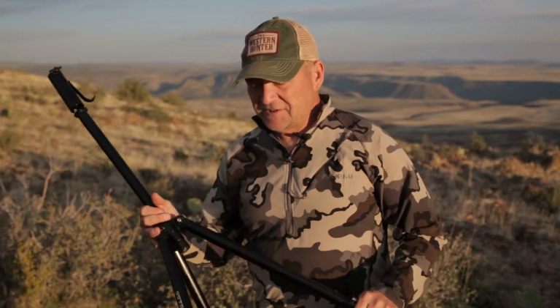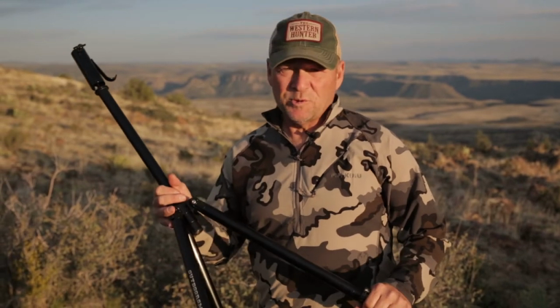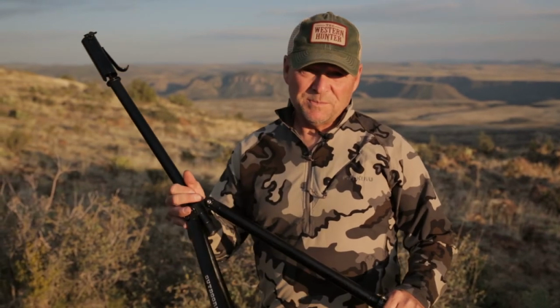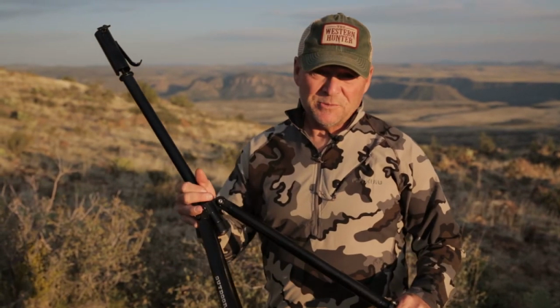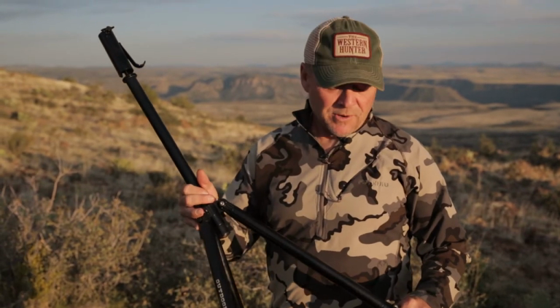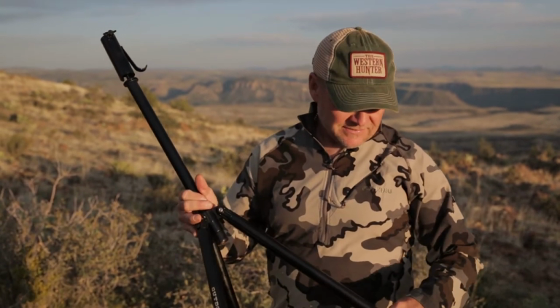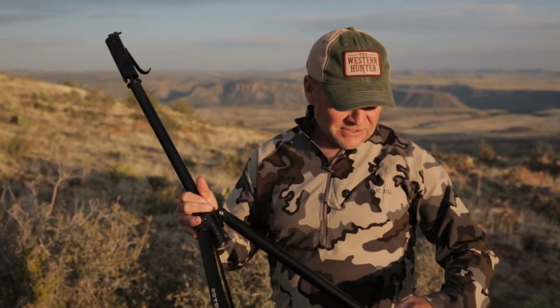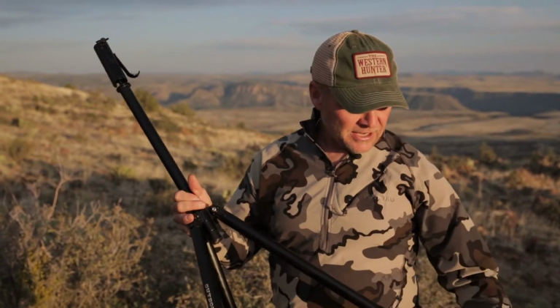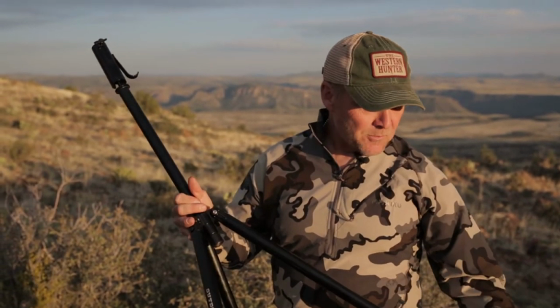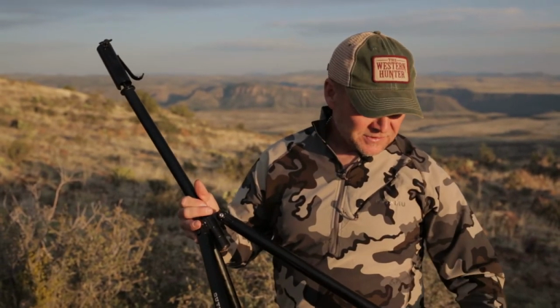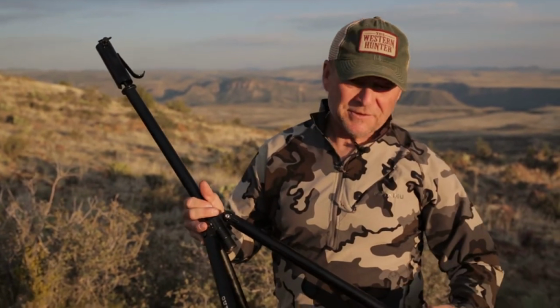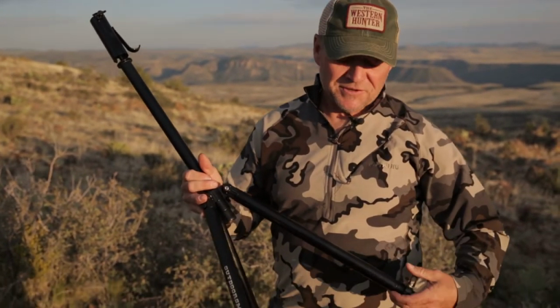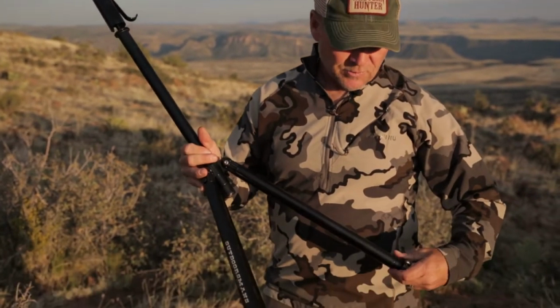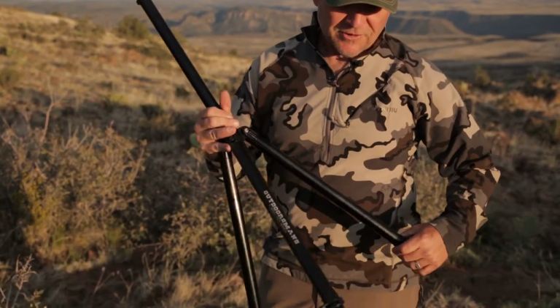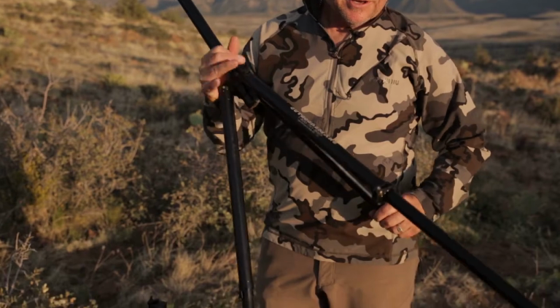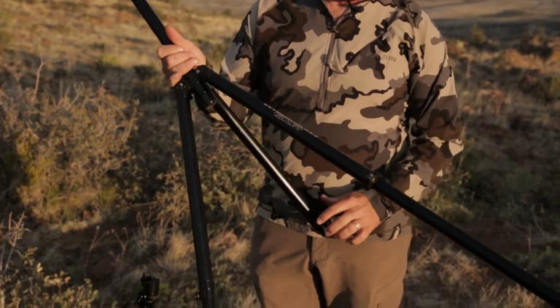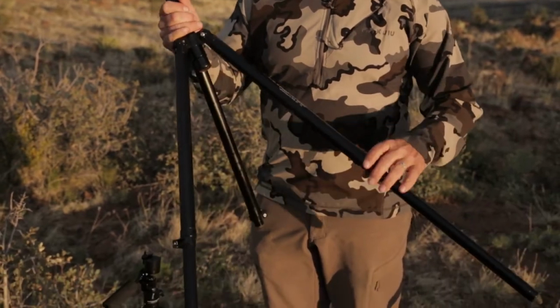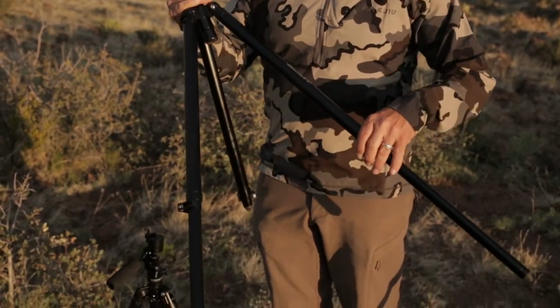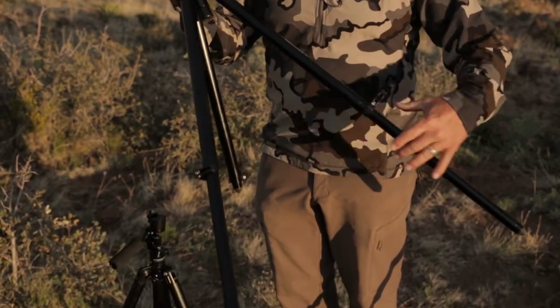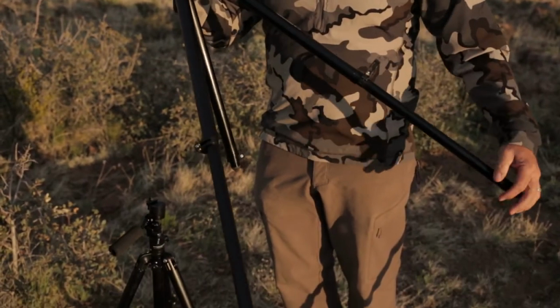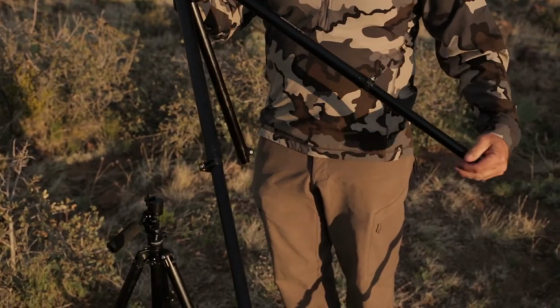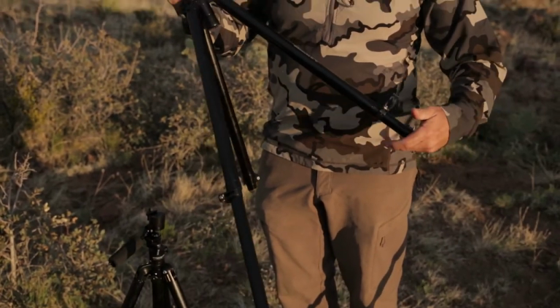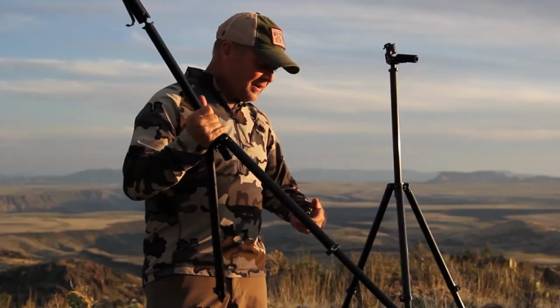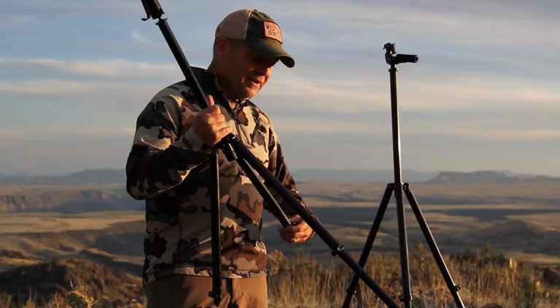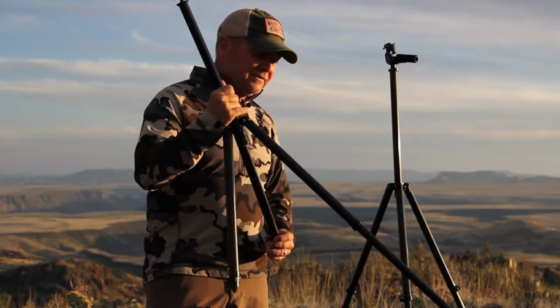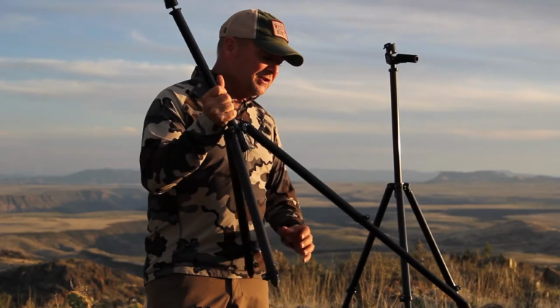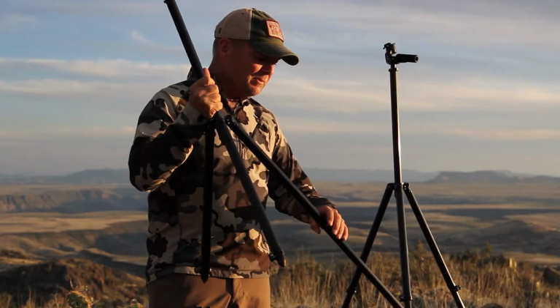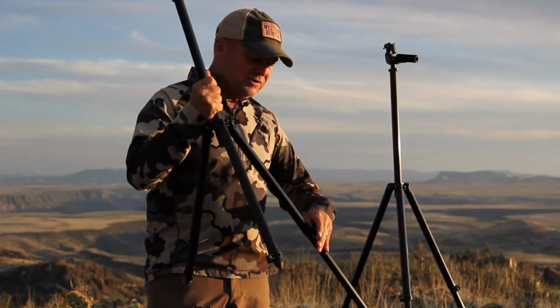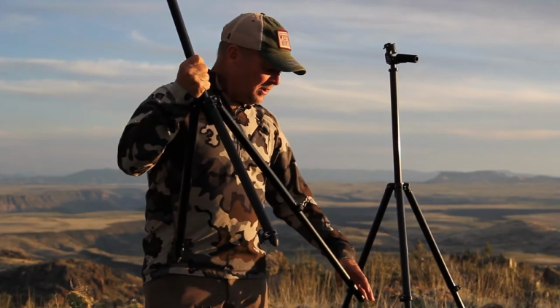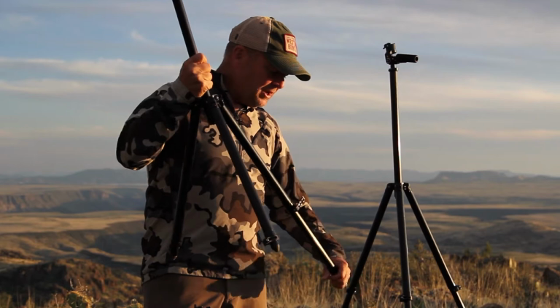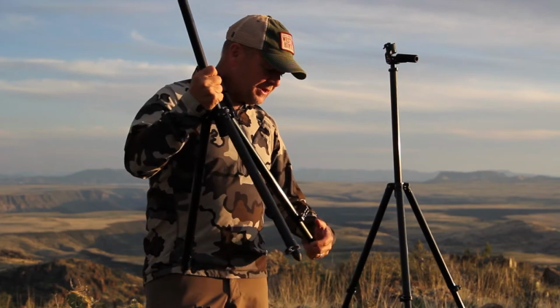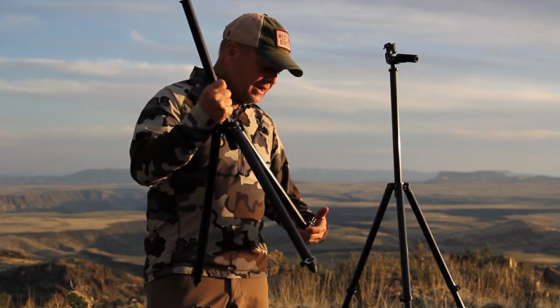This is the Outdoorsen's Medium Tripod — the granddaddy of them all, the original. It's the first tripod Outdoorsen's built, and it's extremely versatile, medium size height.